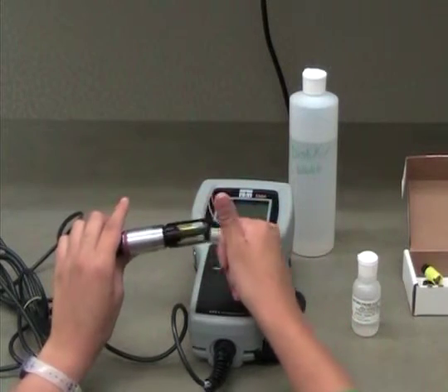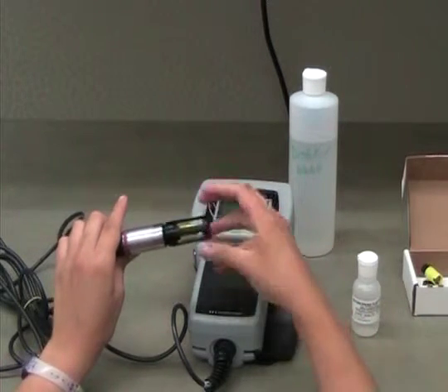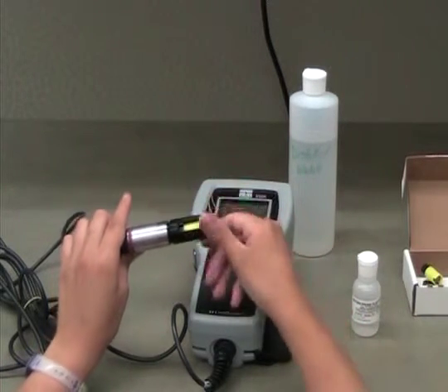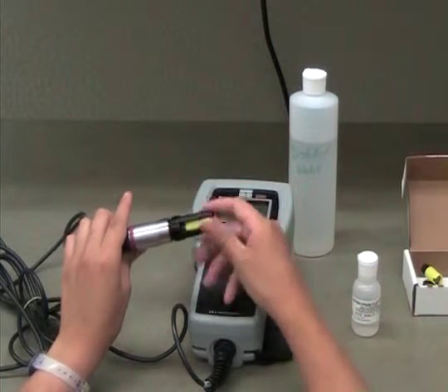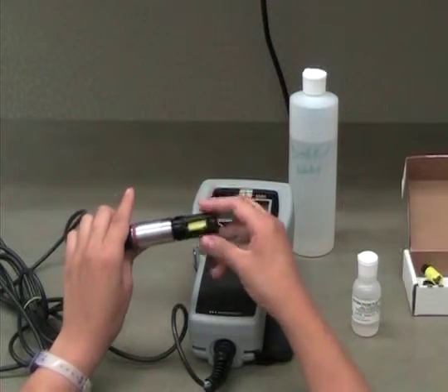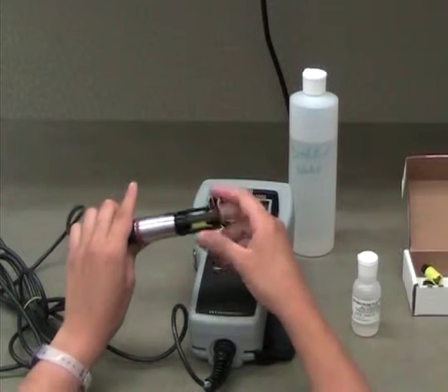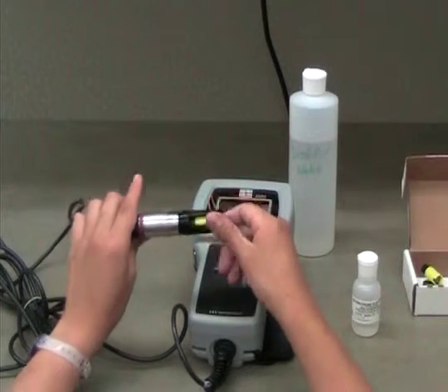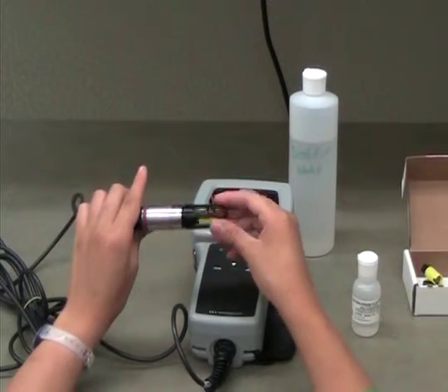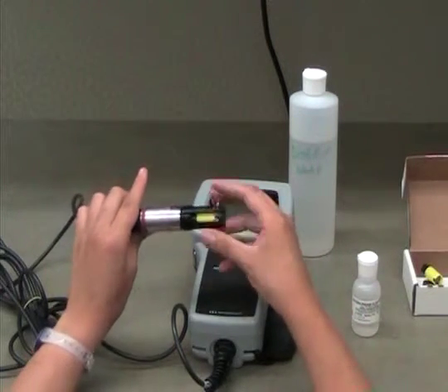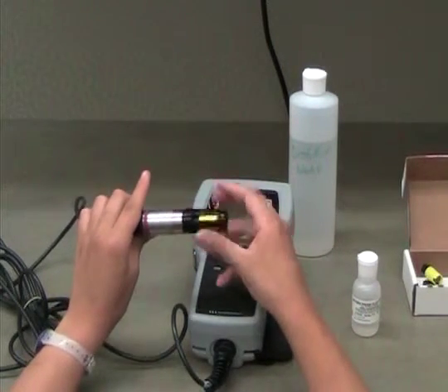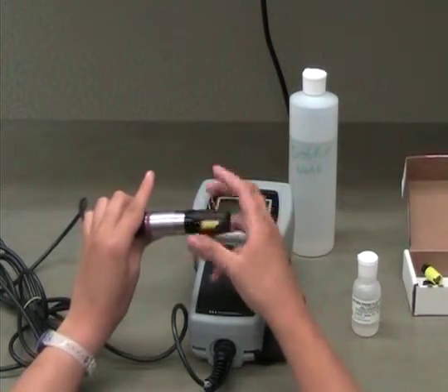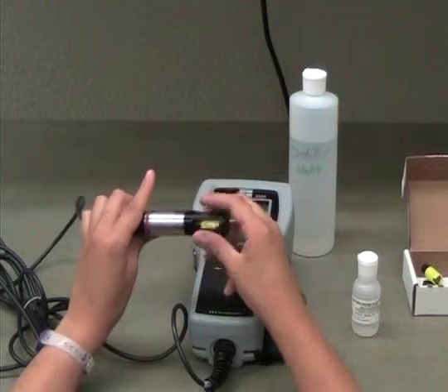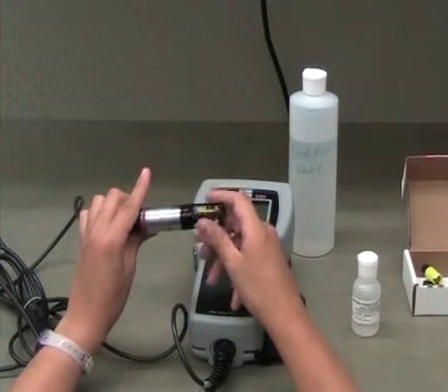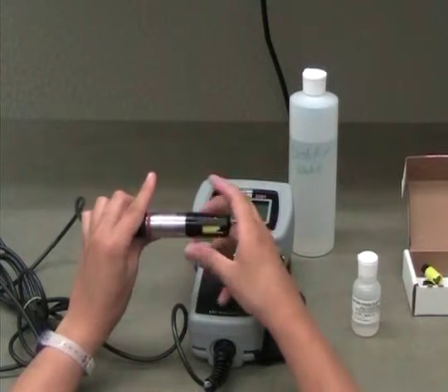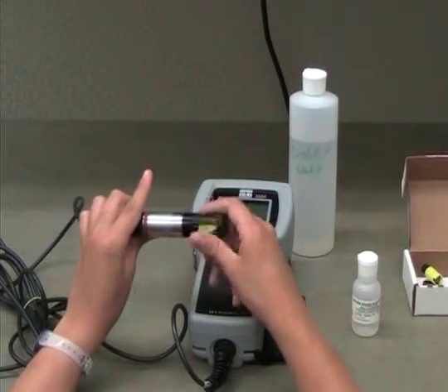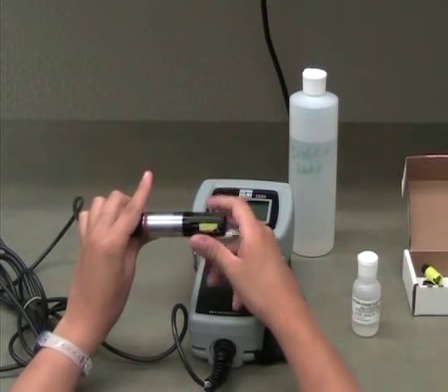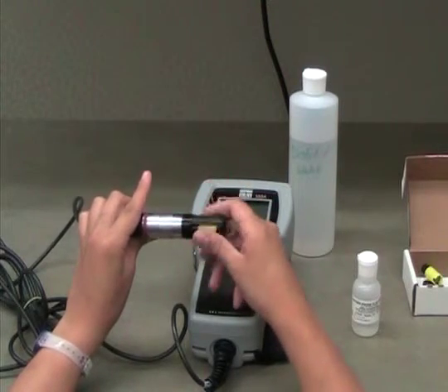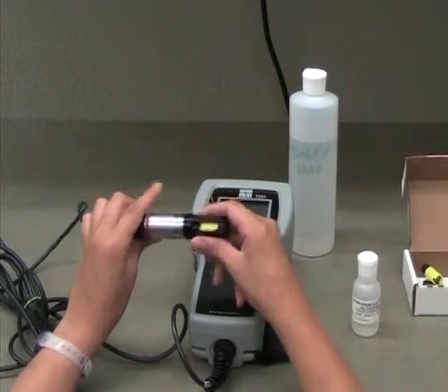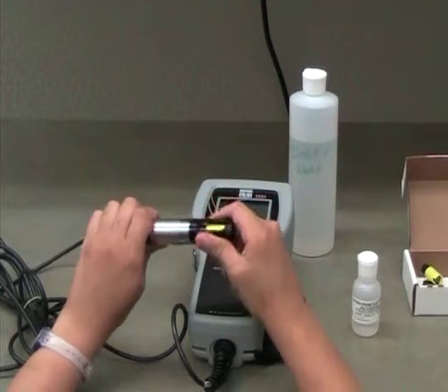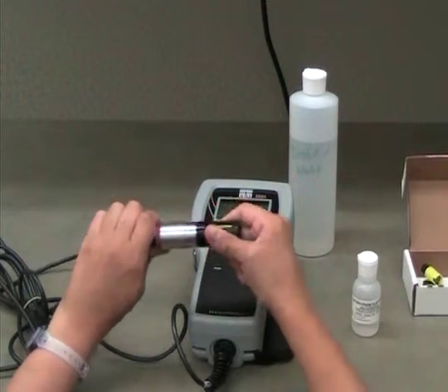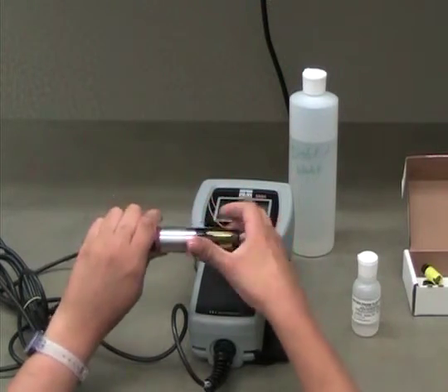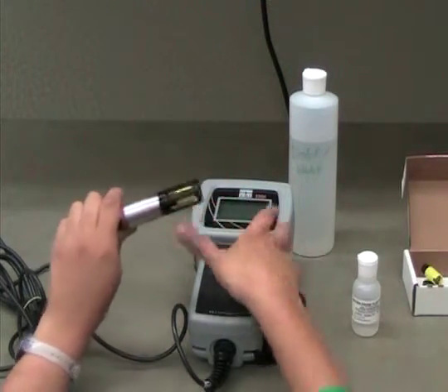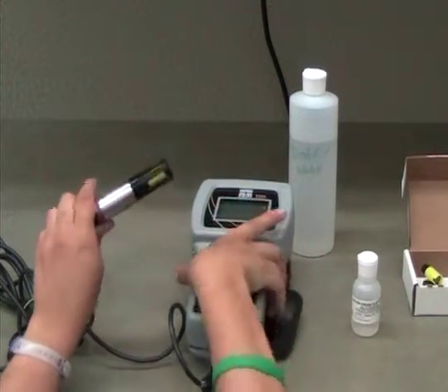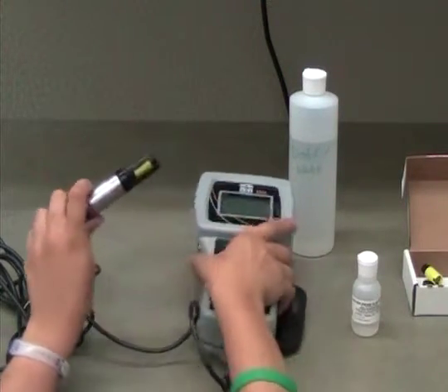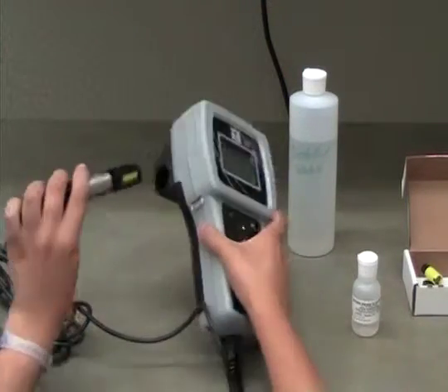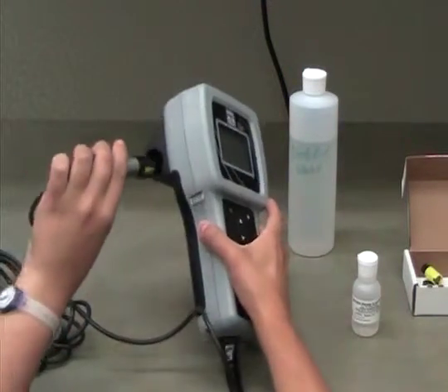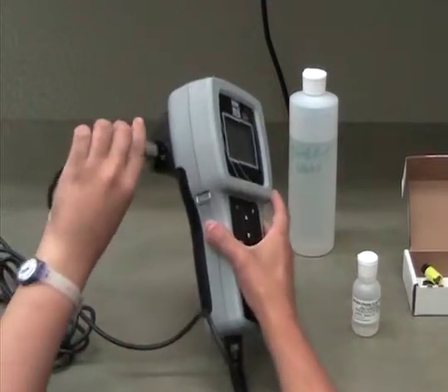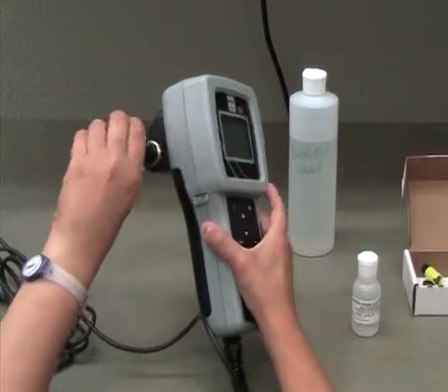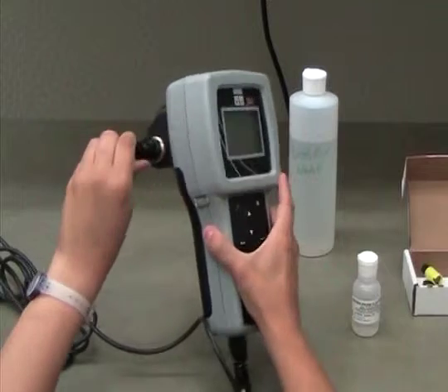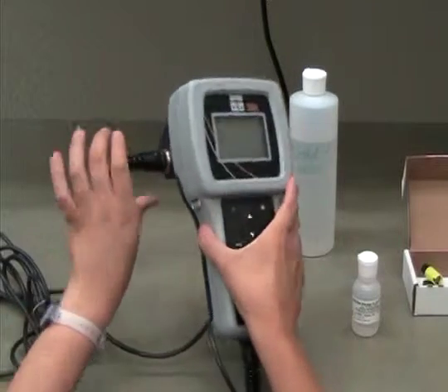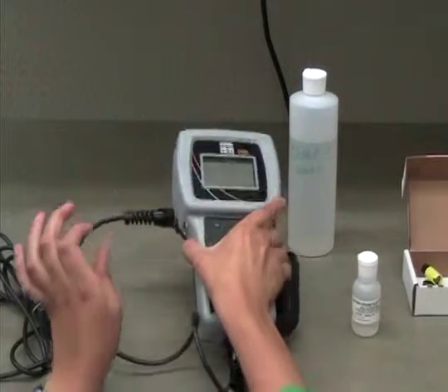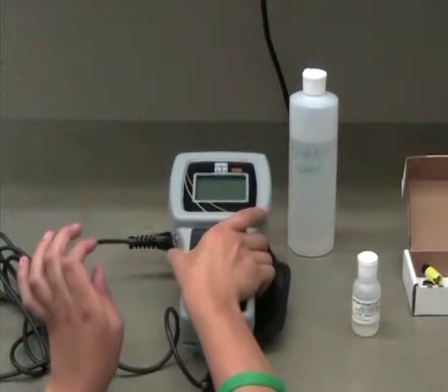Wait at least 12 hours before trying to recalibrate the meter. If the meter still does not calibrate properly, contact your local wave coordinator for assistance.